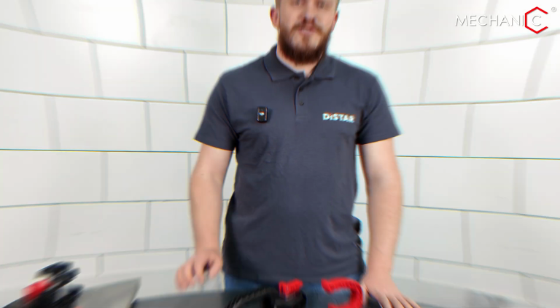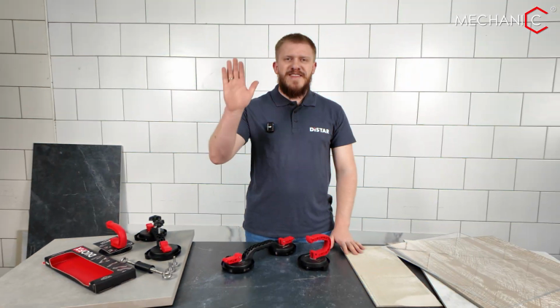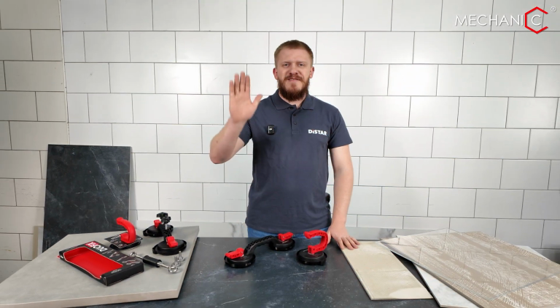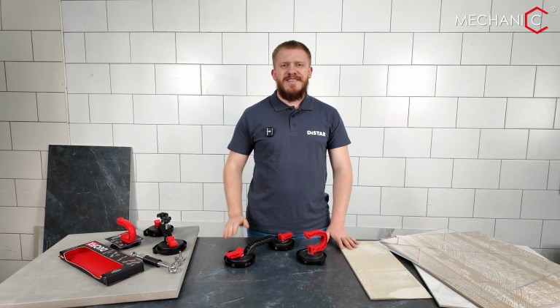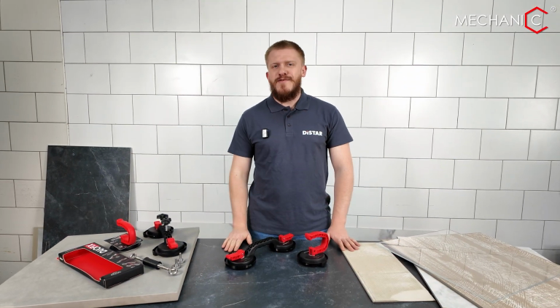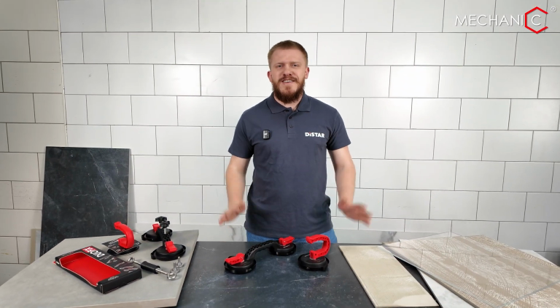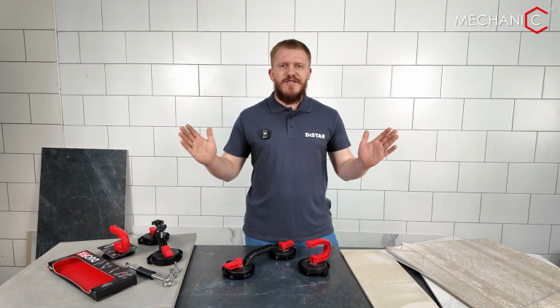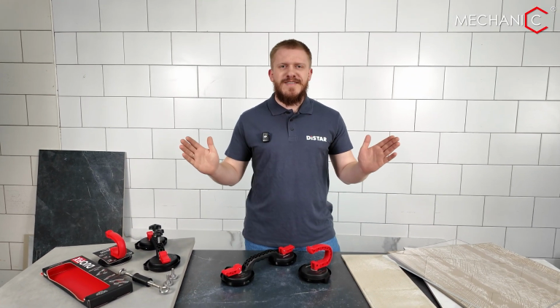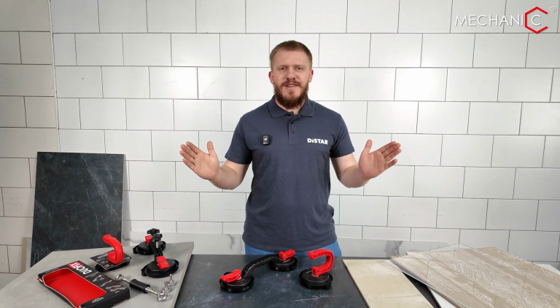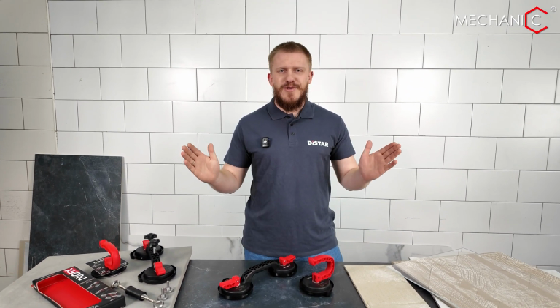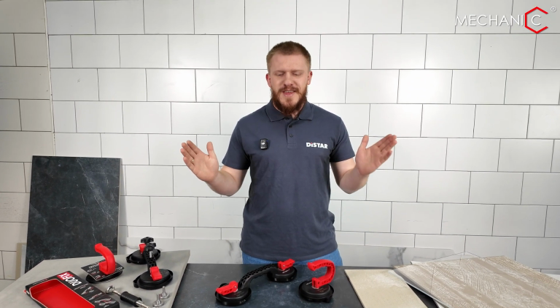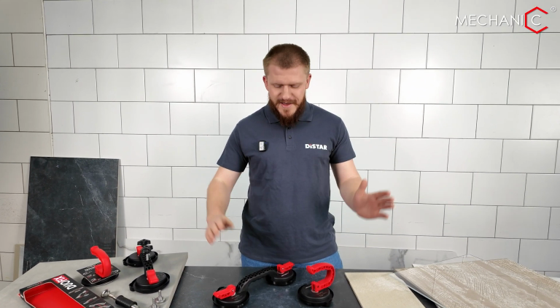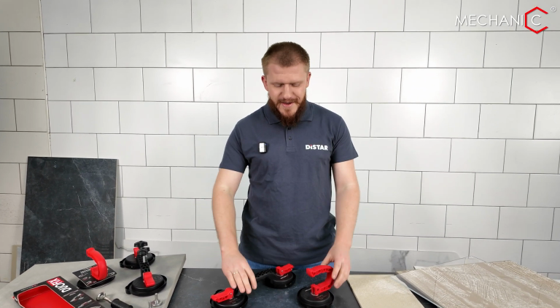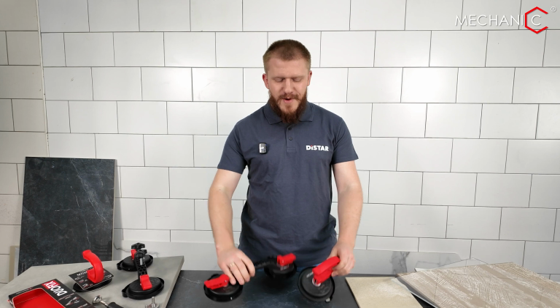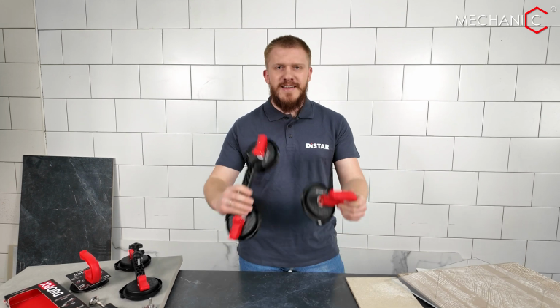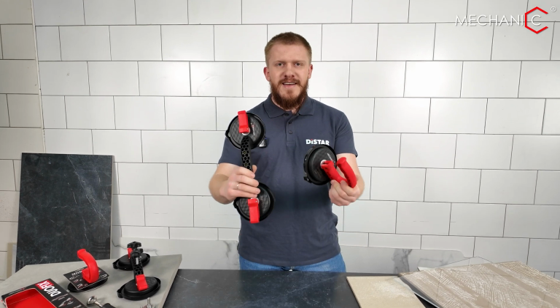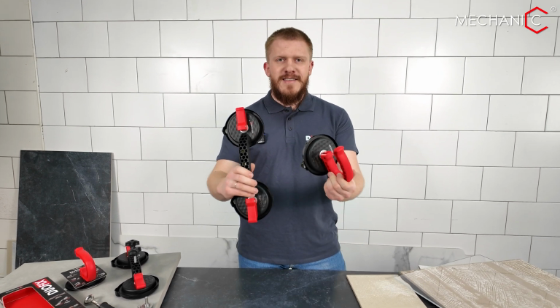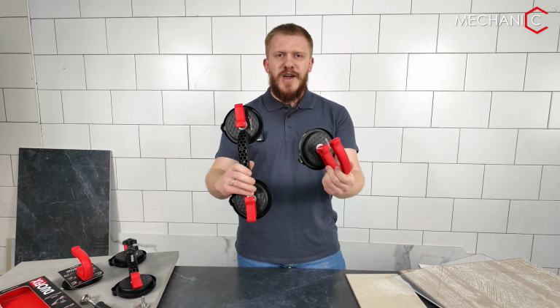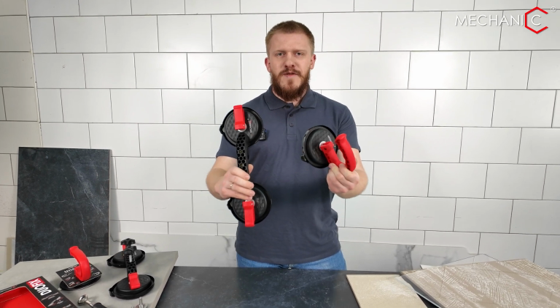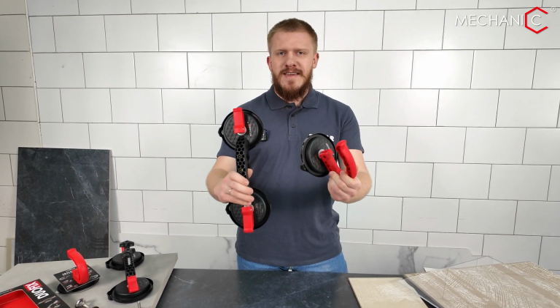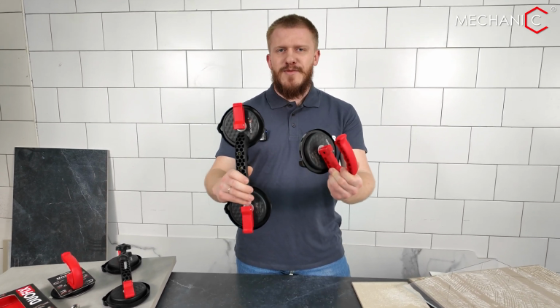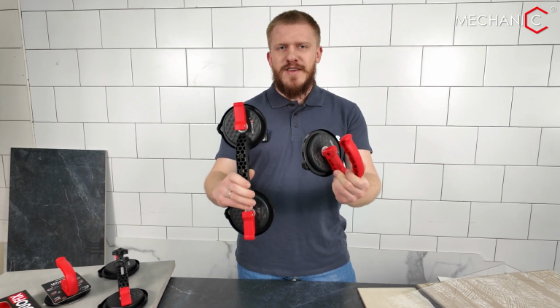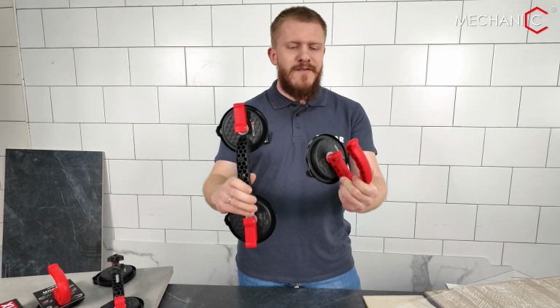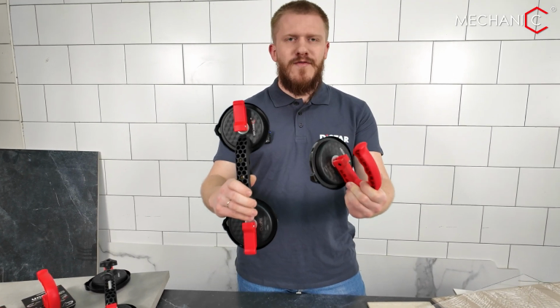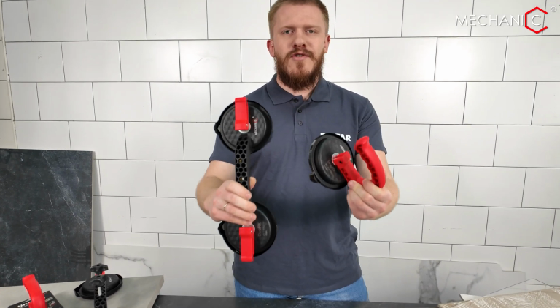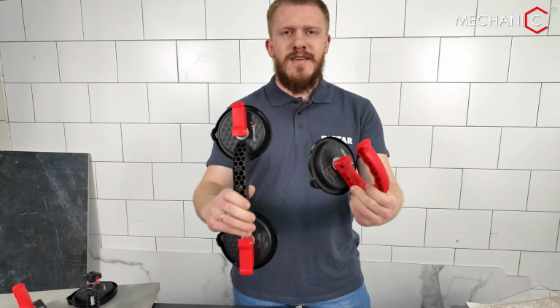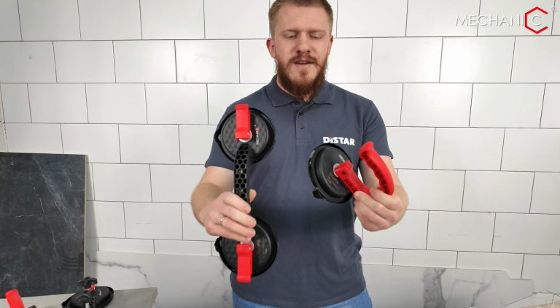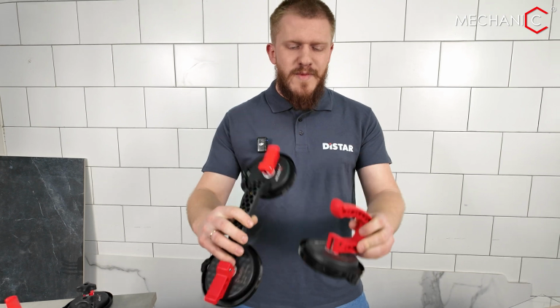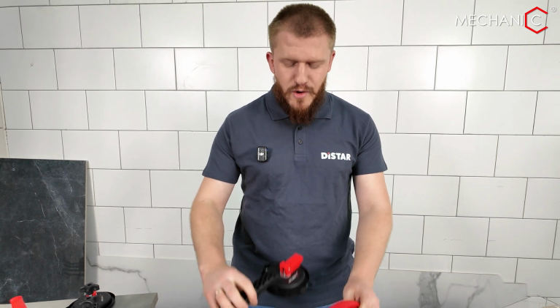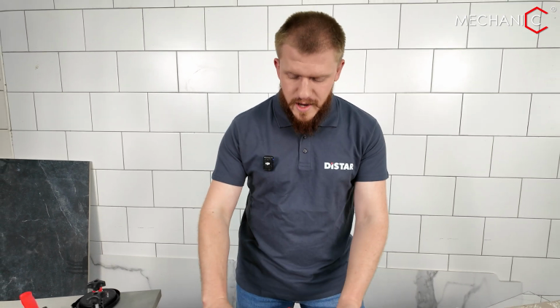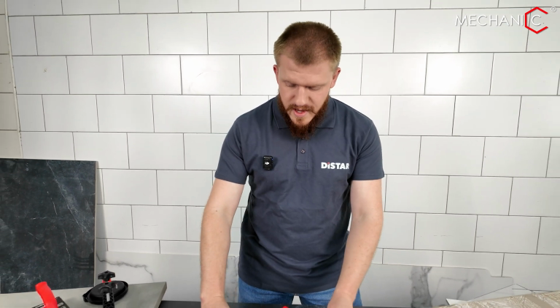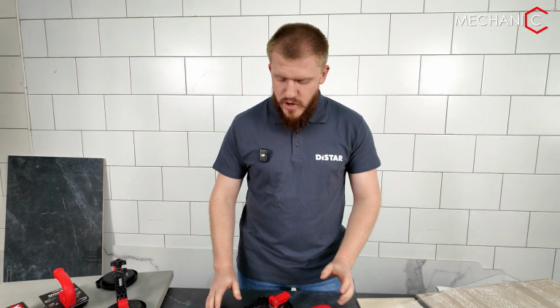Hi everyone, Vlad here. Today we're going to review the mechanical suction cups made by Mechanic. These are the initial professional suction cups produced in Ukraine. Let's examine these suction cups together.